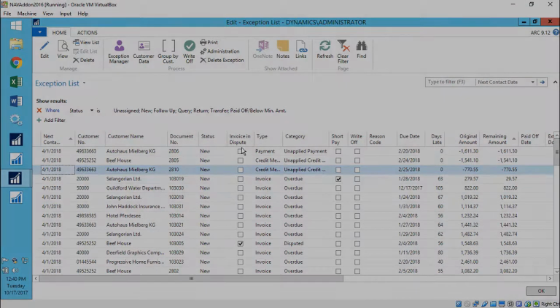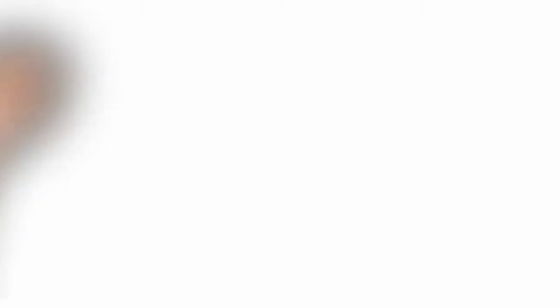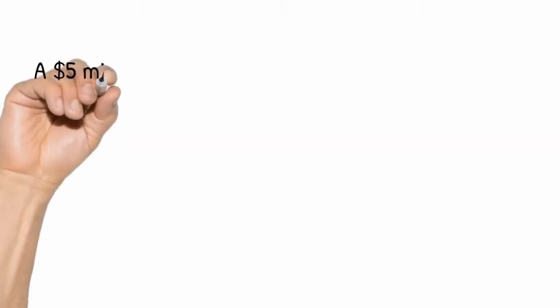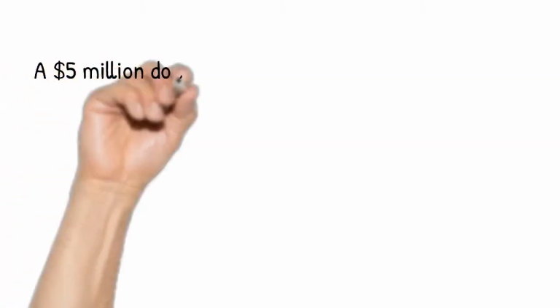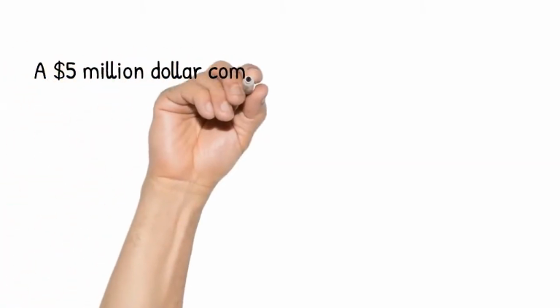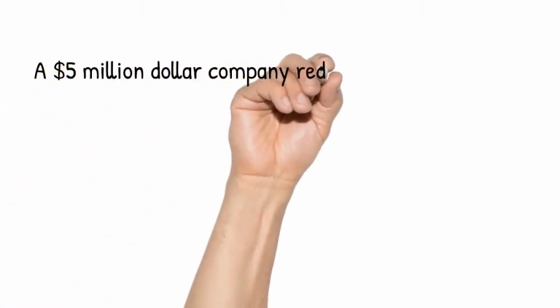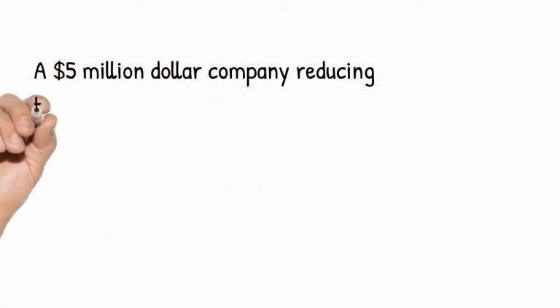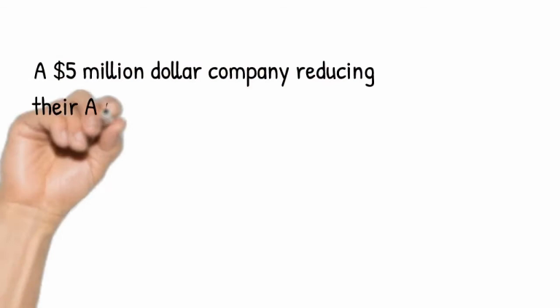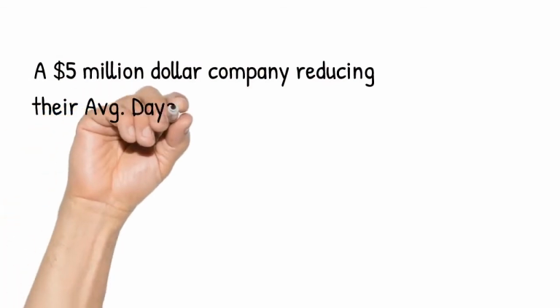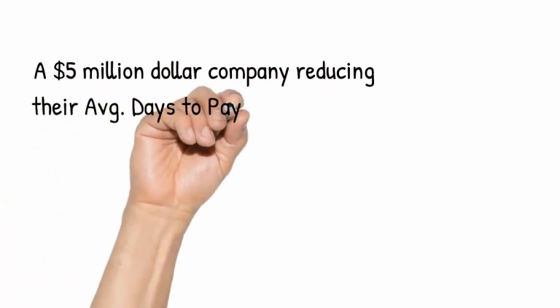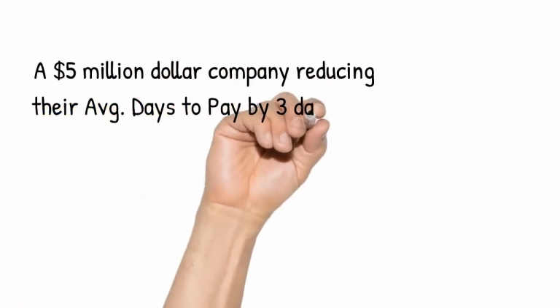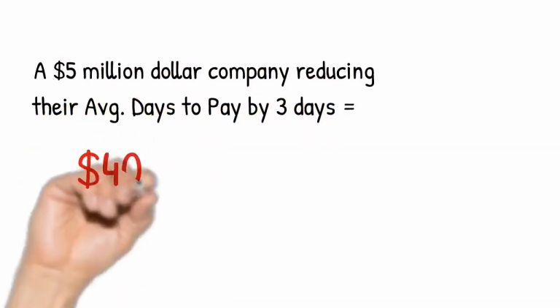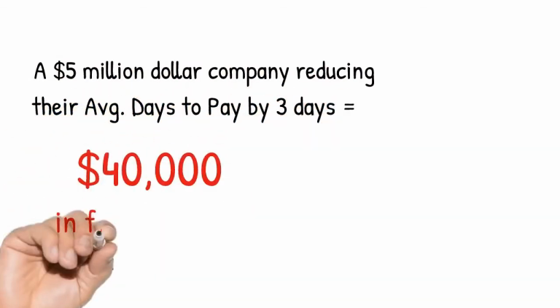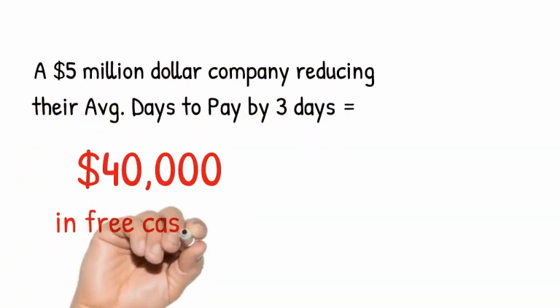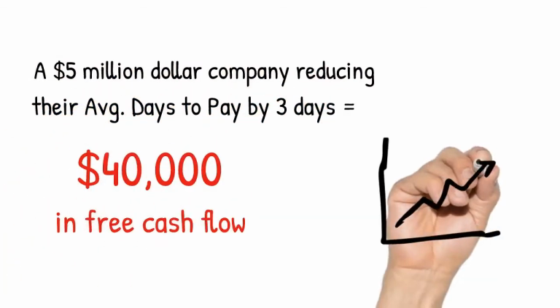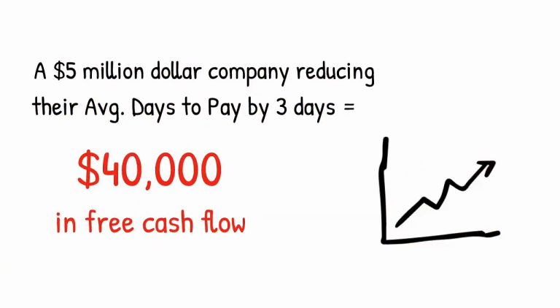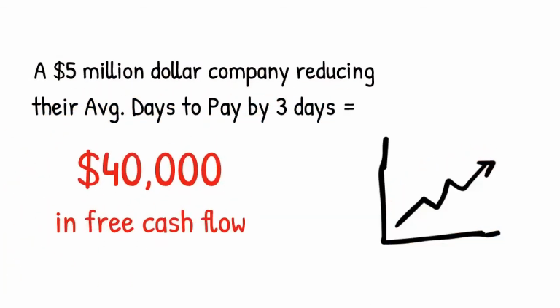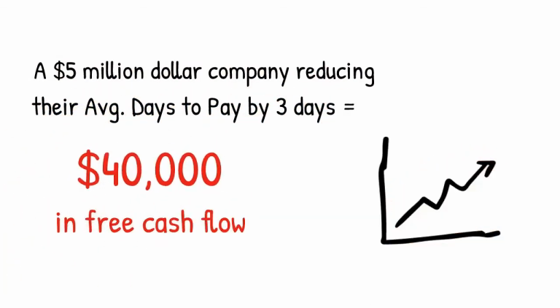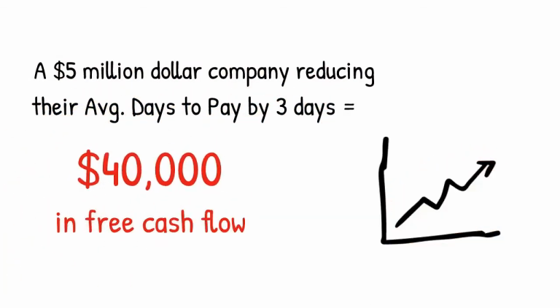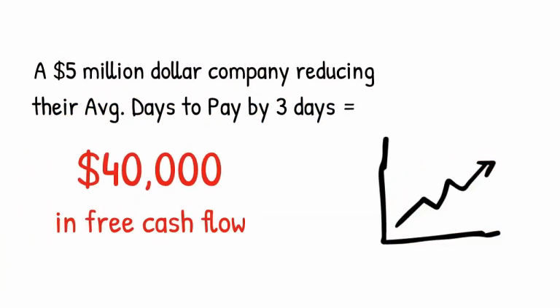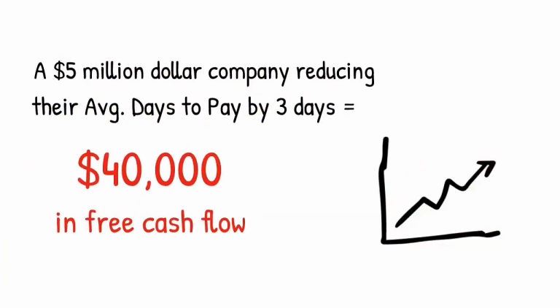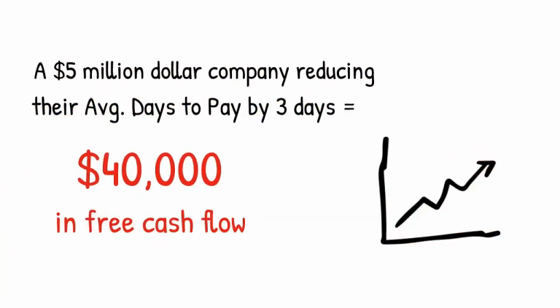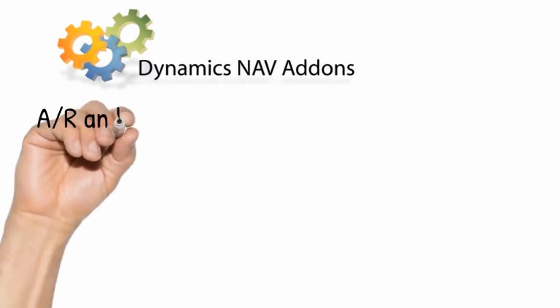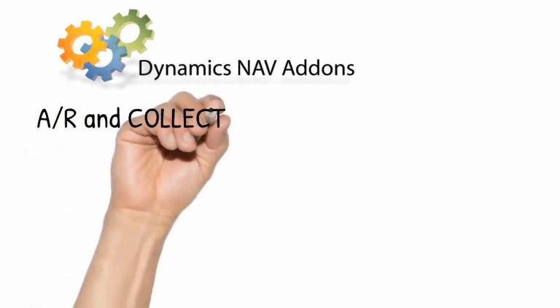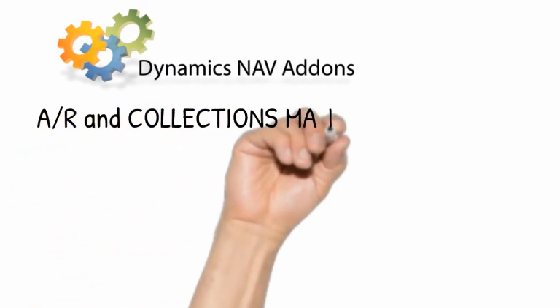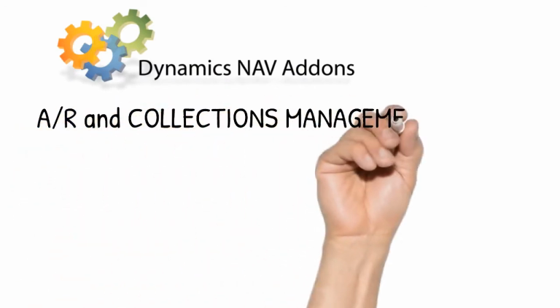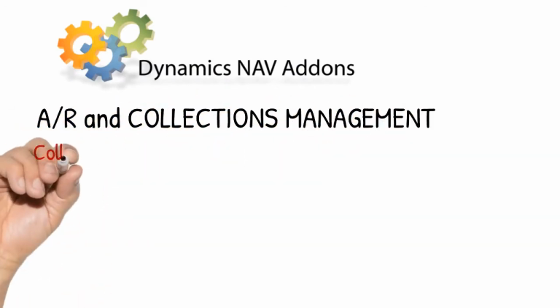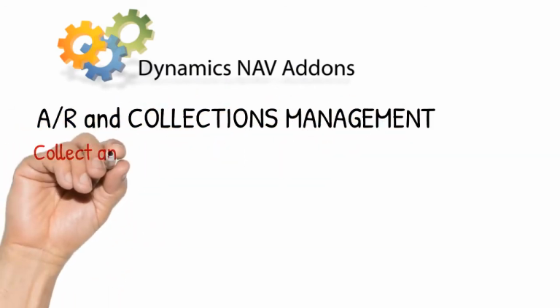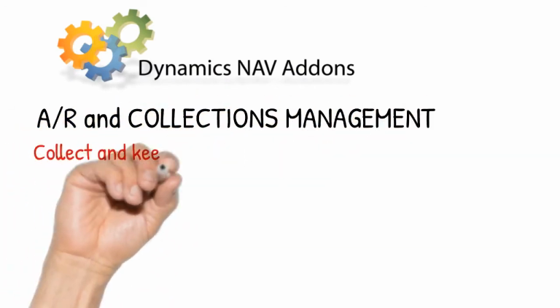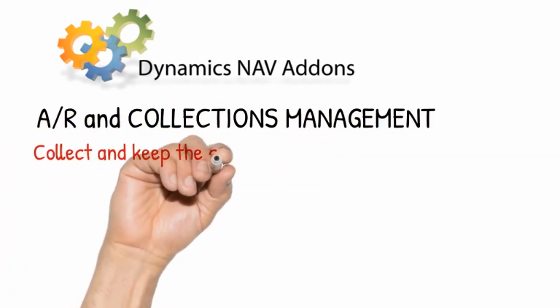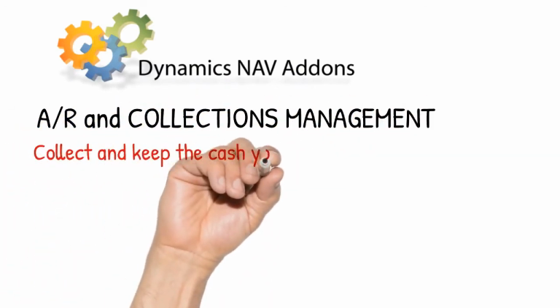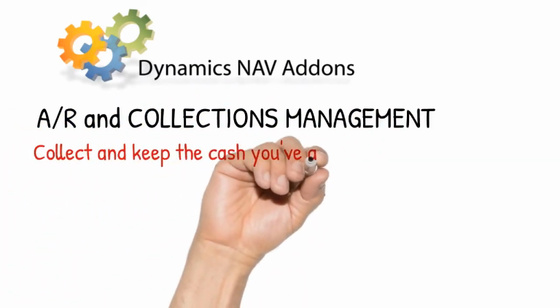In fact, a 3-day reduction in your average days to collect translates to $8,000 of cash flow per million of gross revenue. Enable your organisation to collect and keep the cash it's already earned.